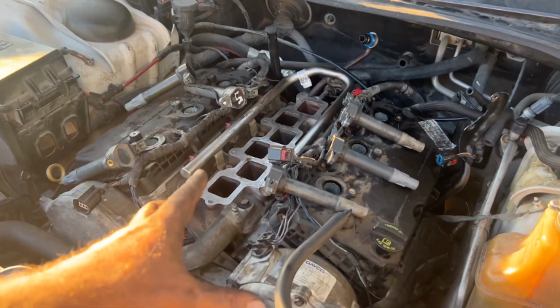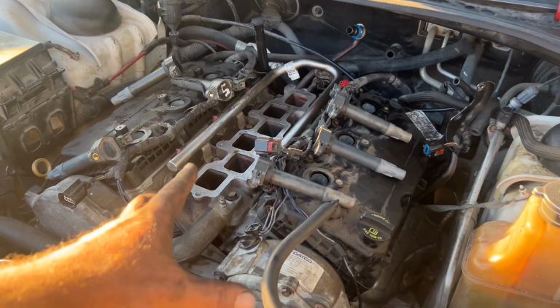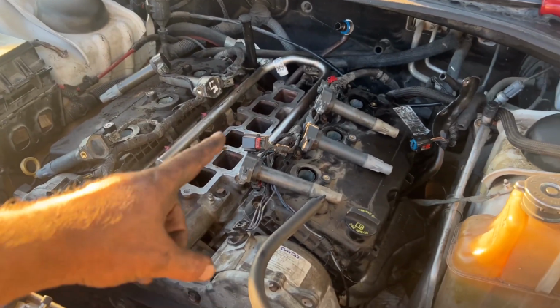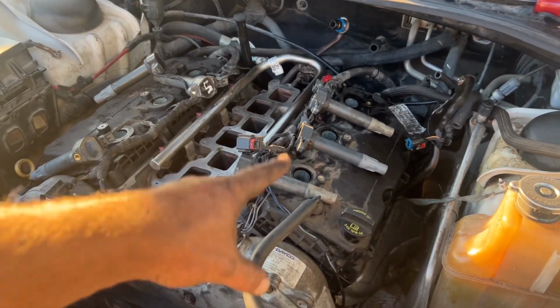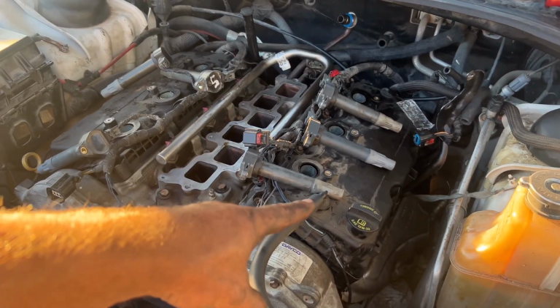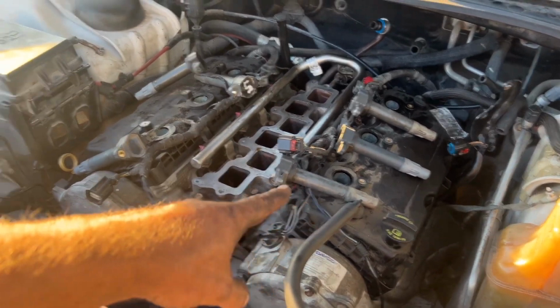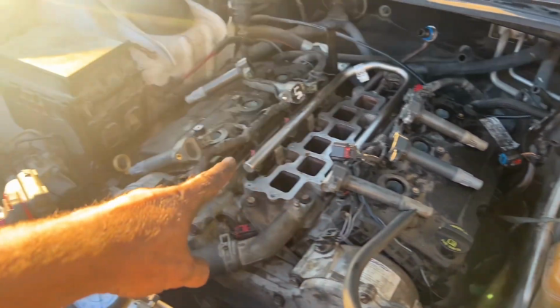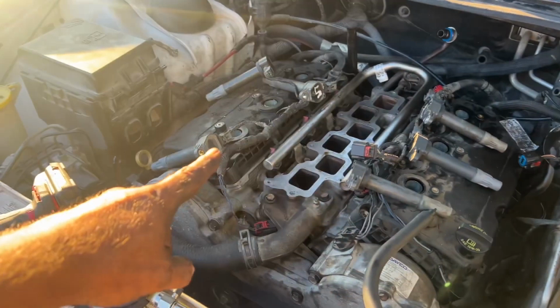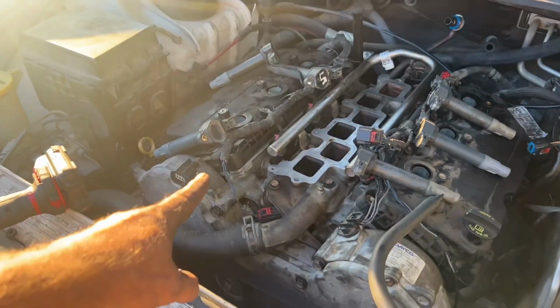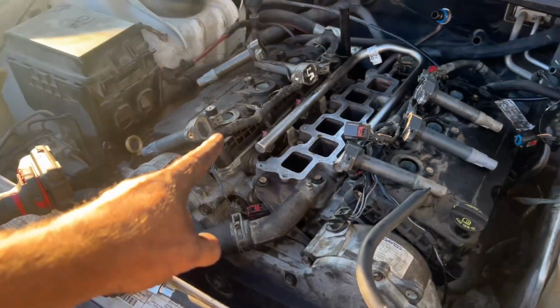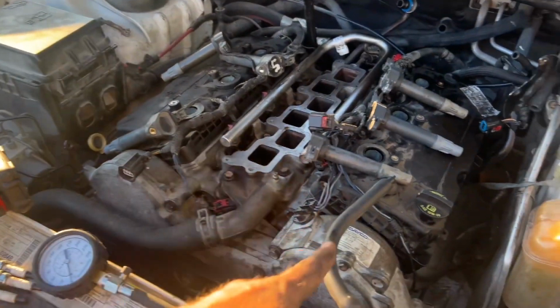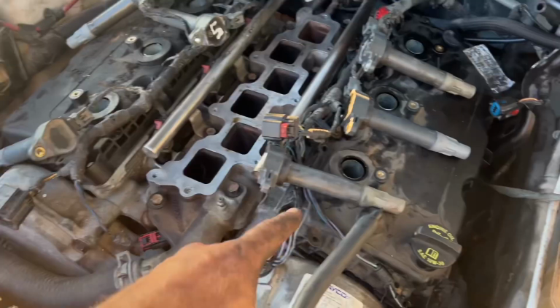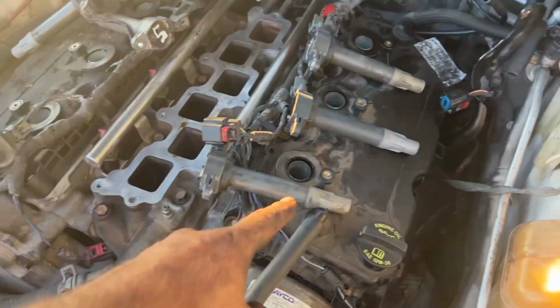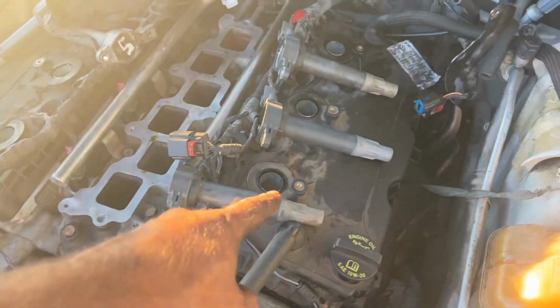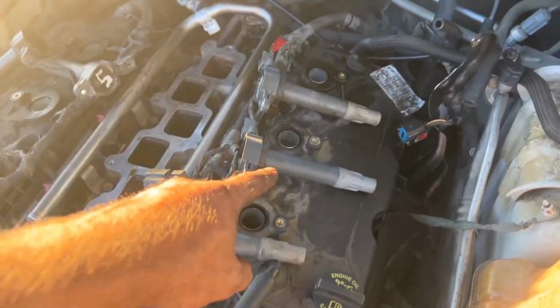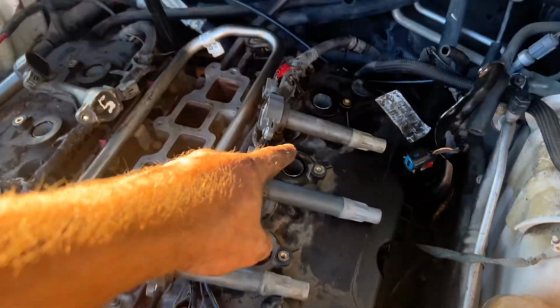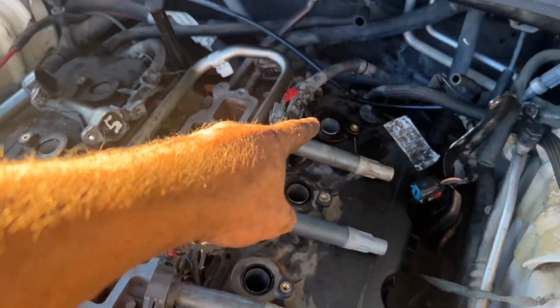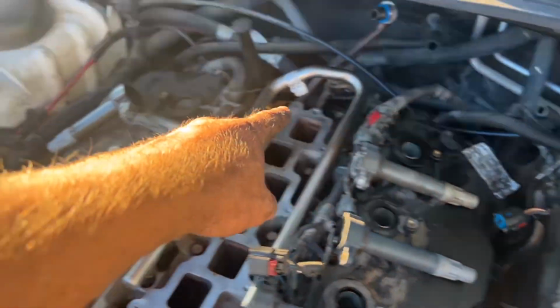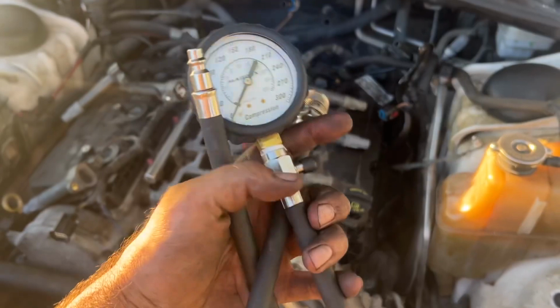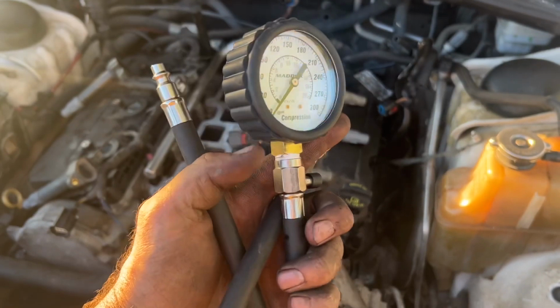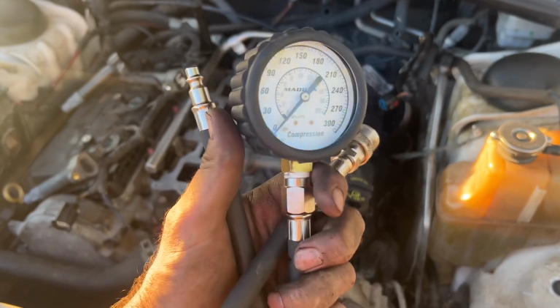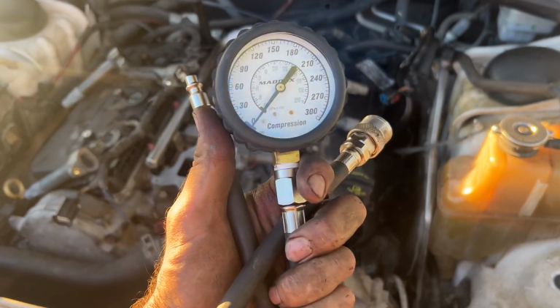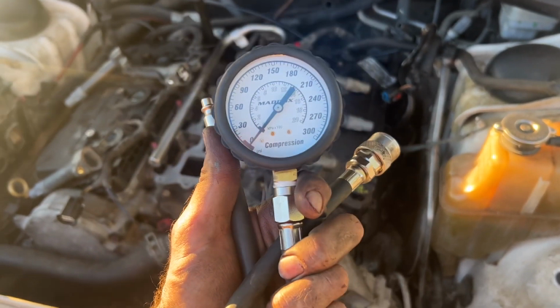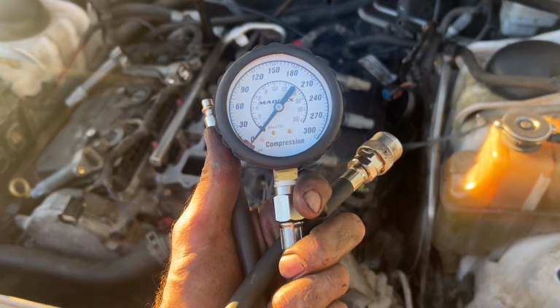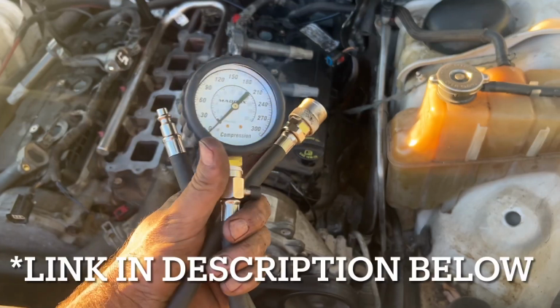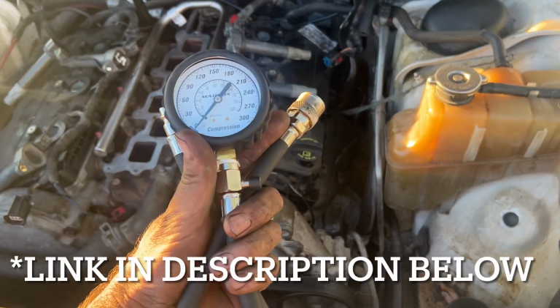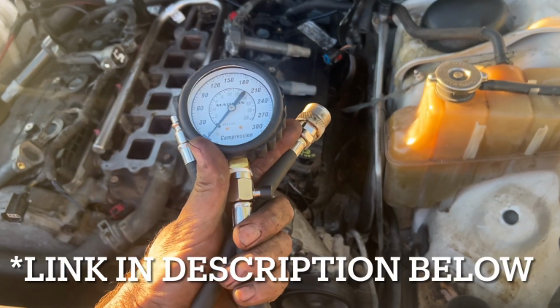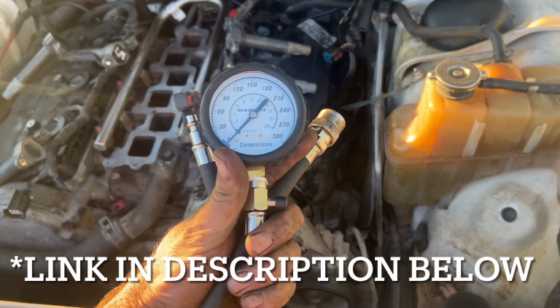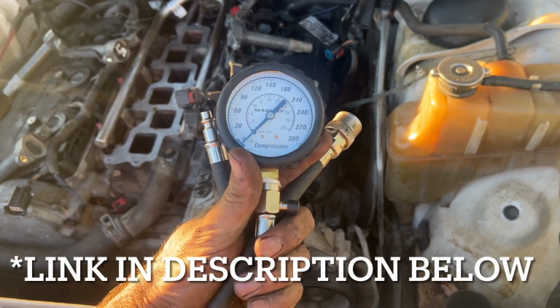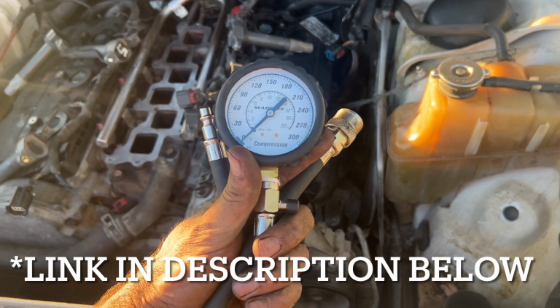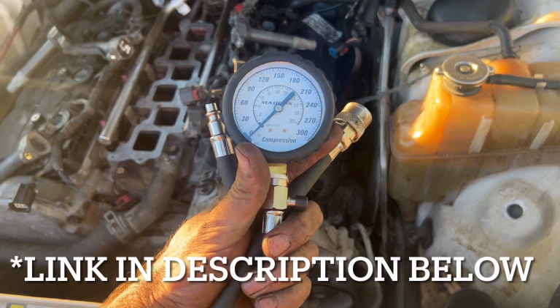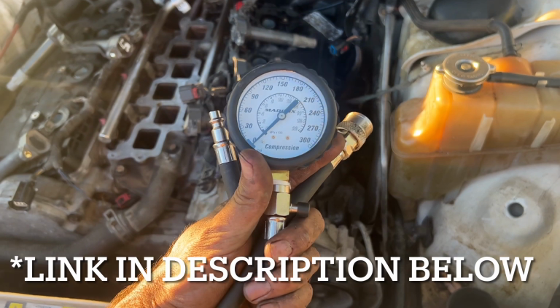This is how you do a compression test with any engine. You have to remove the spark plugs. Then you're going to need this compression kit — it will measure how much pressure is in each cylinder.